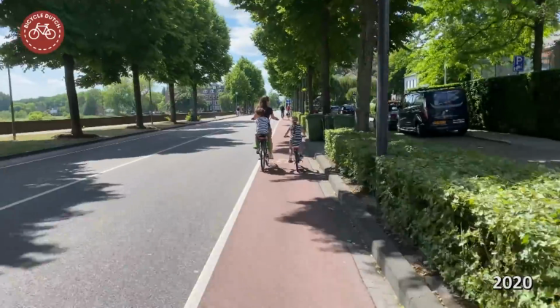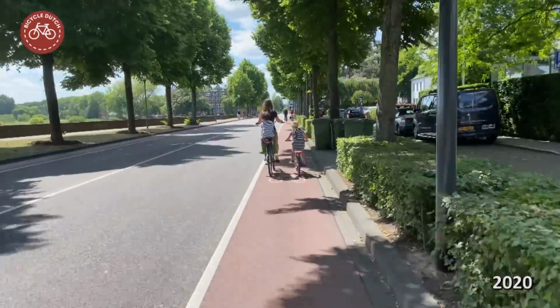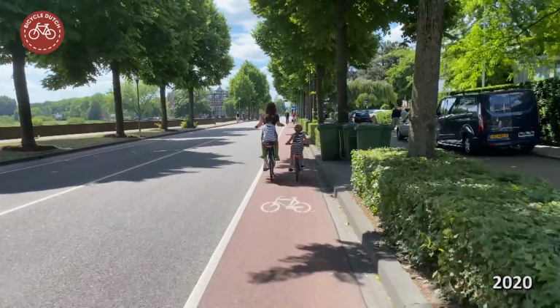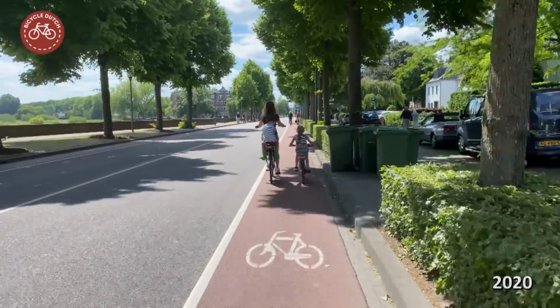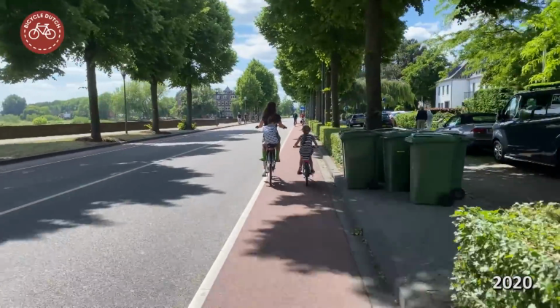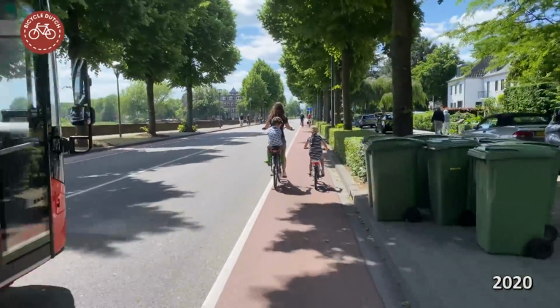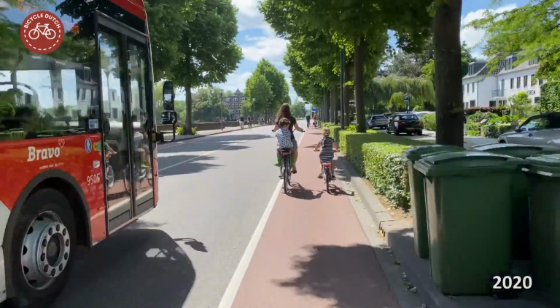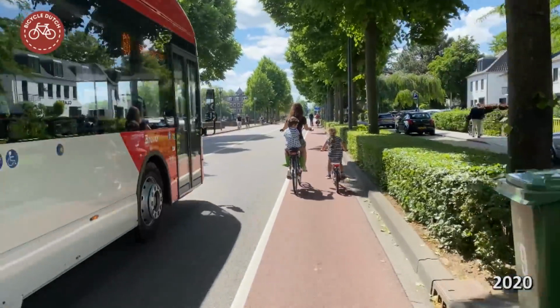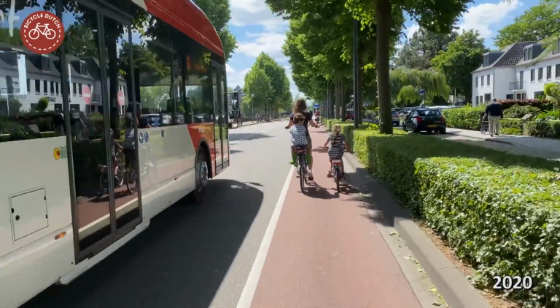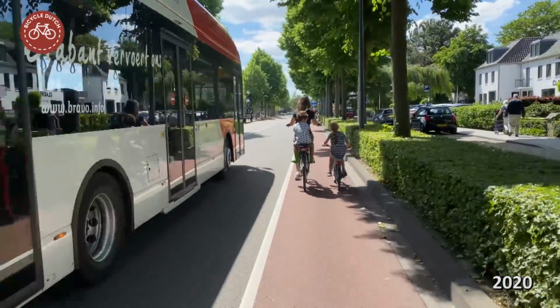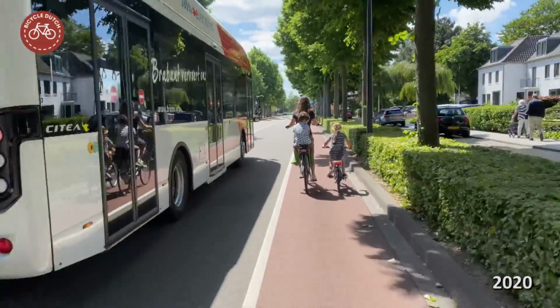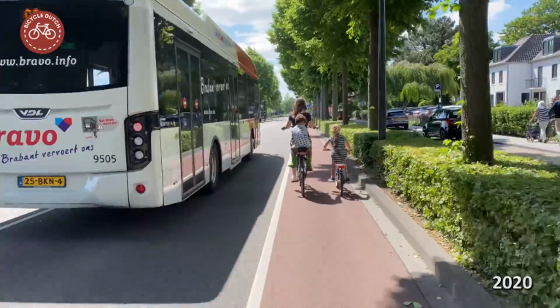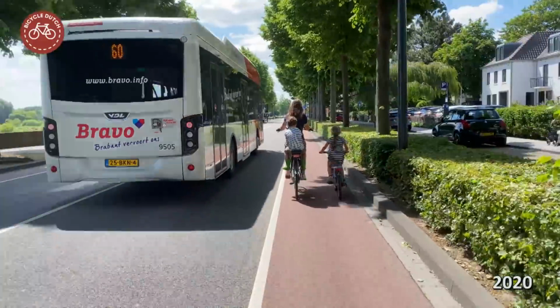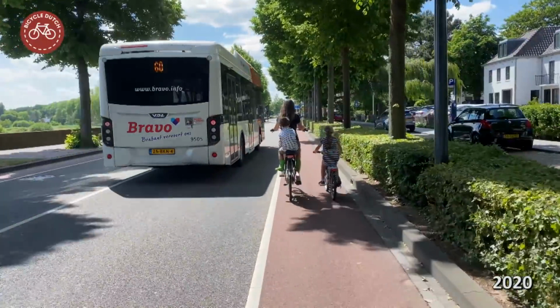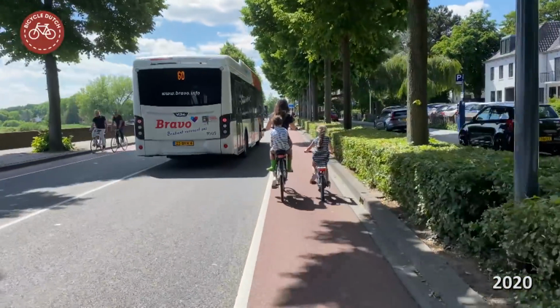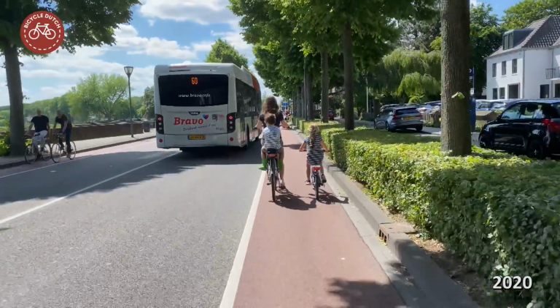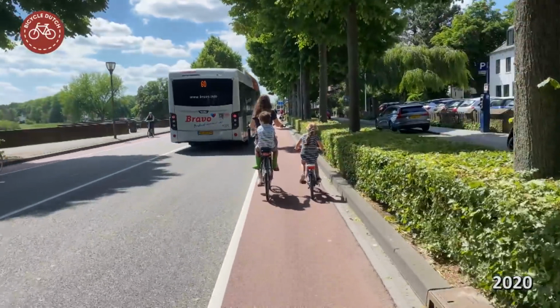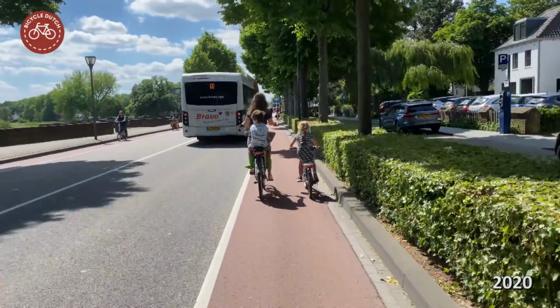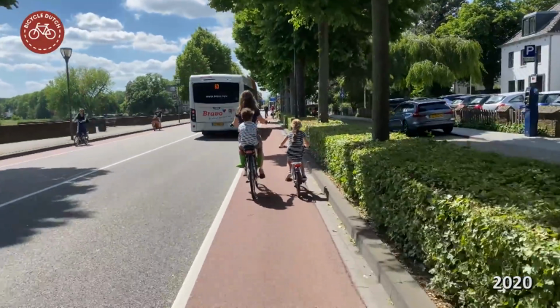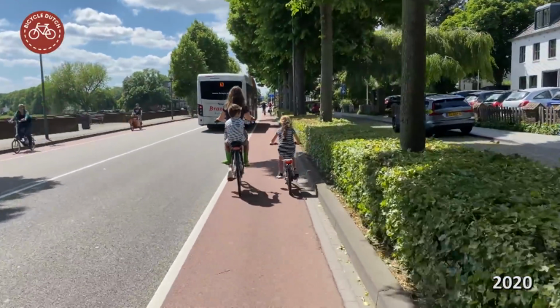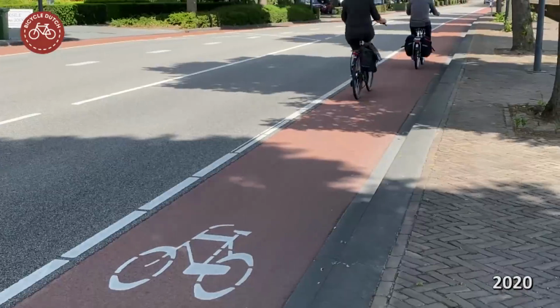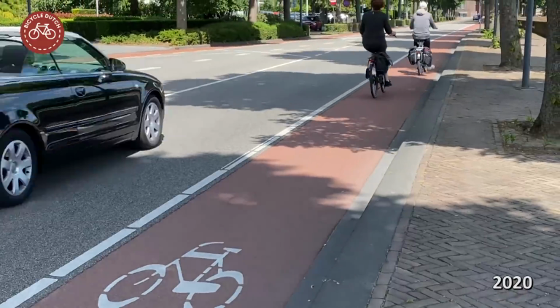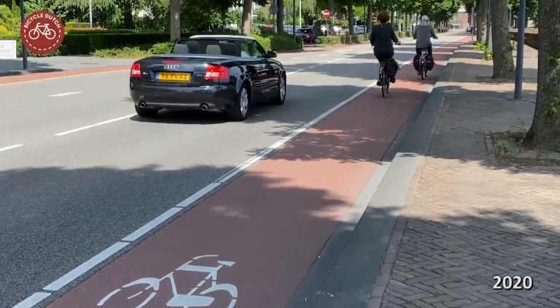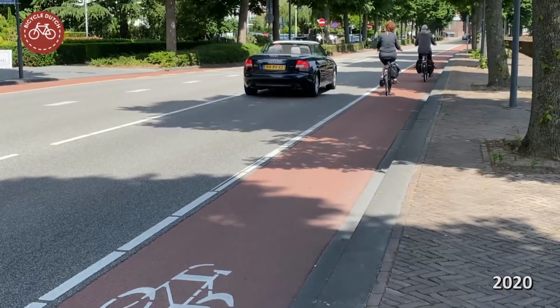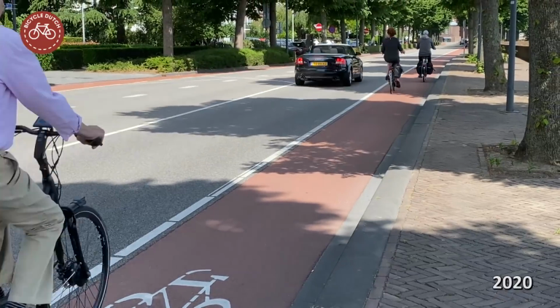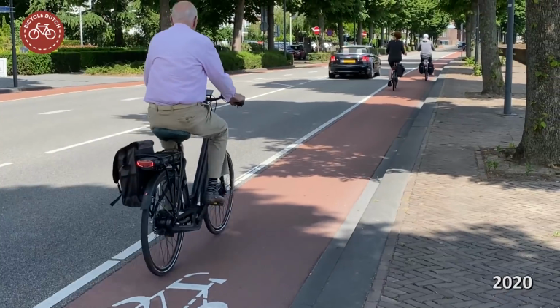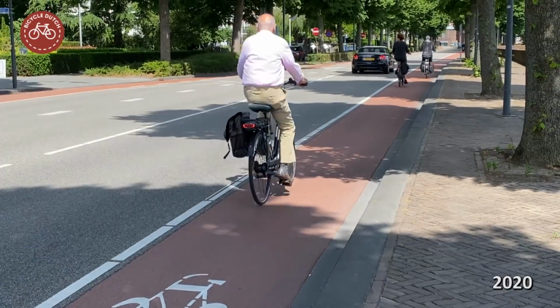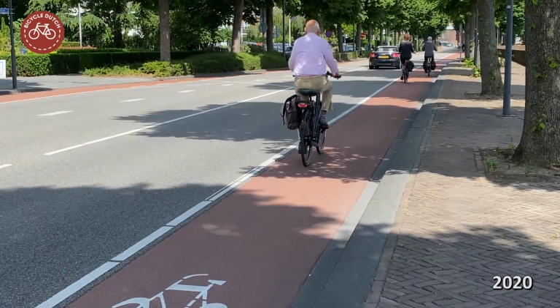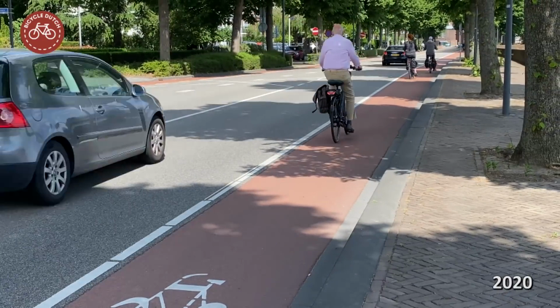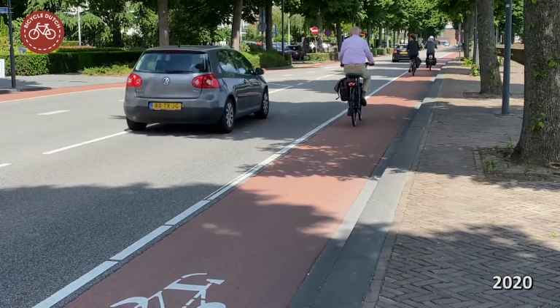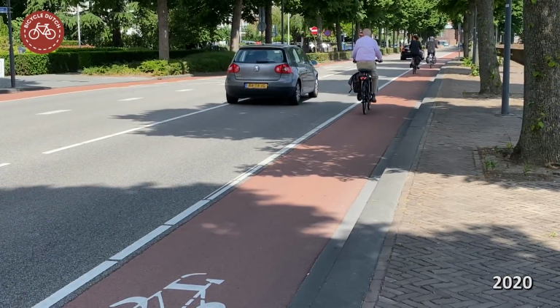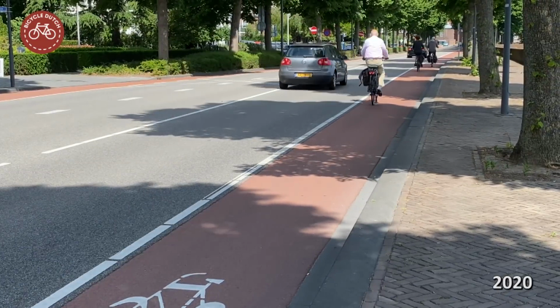In this case that is because the former council wanted to change this street to a 30 km per hour zone, and then it would have been okay. But it is a very good example to see how the top layer of the asphalt was rolled out and aged.